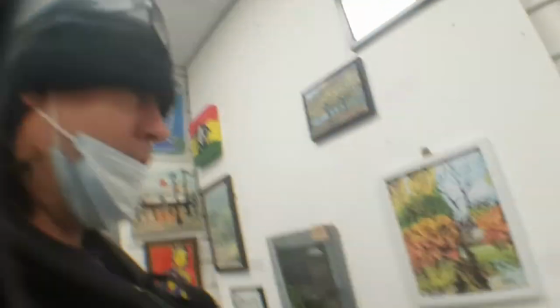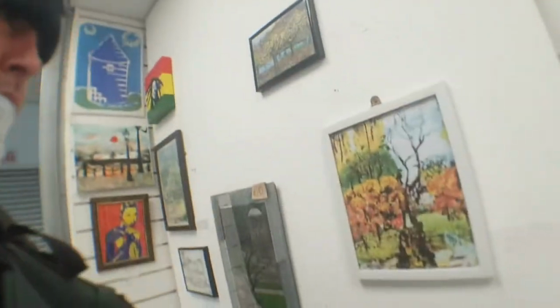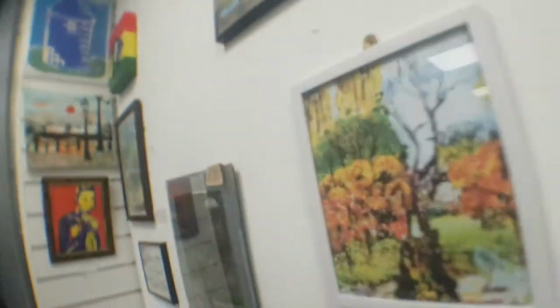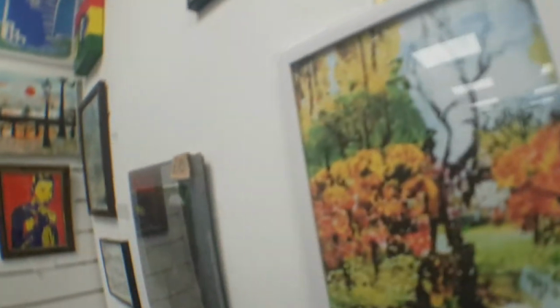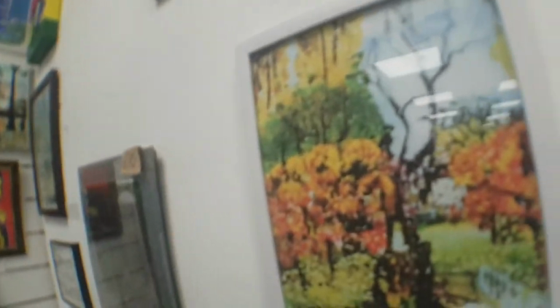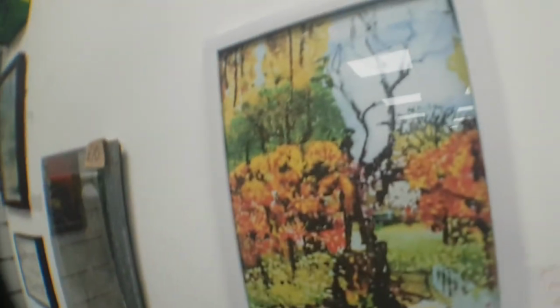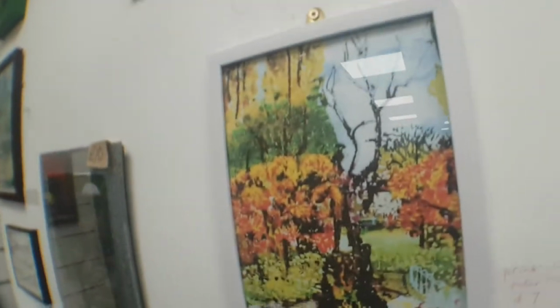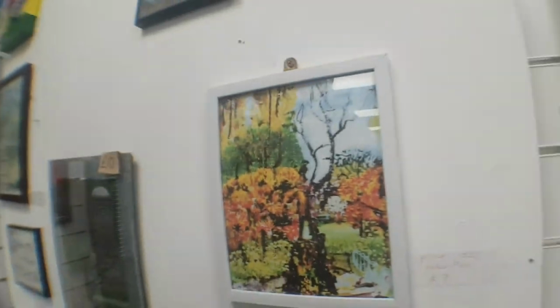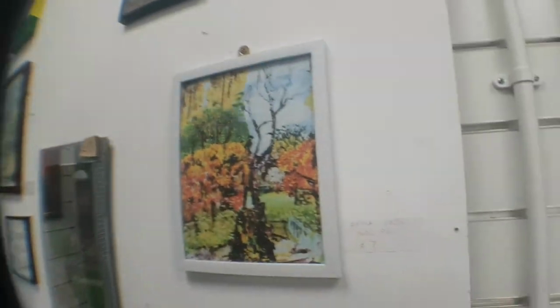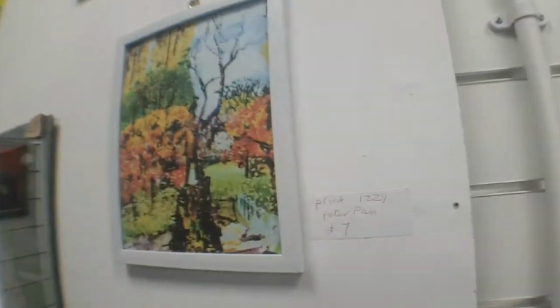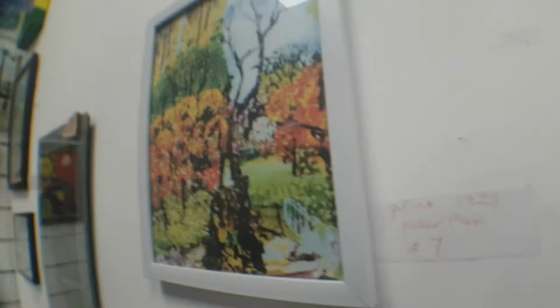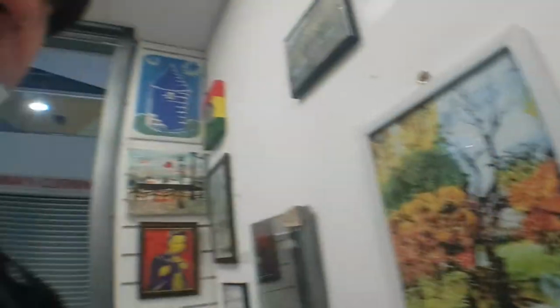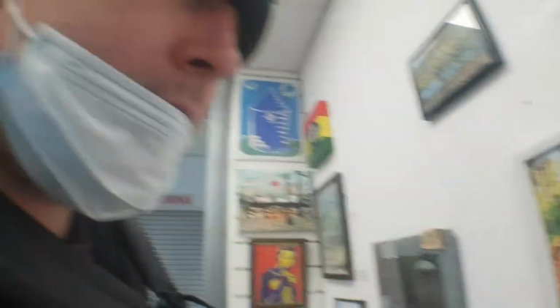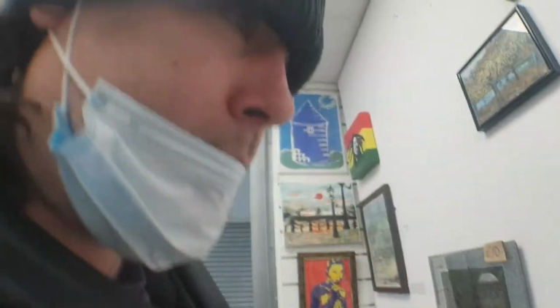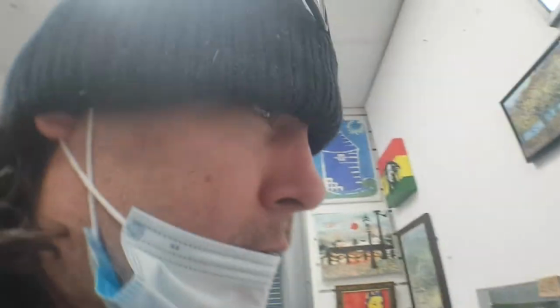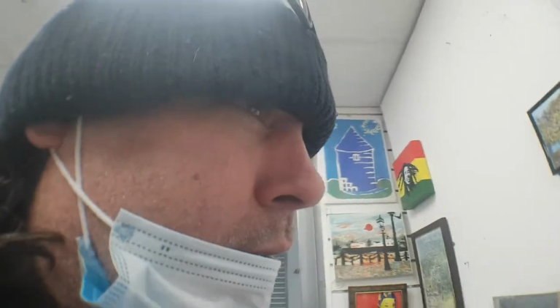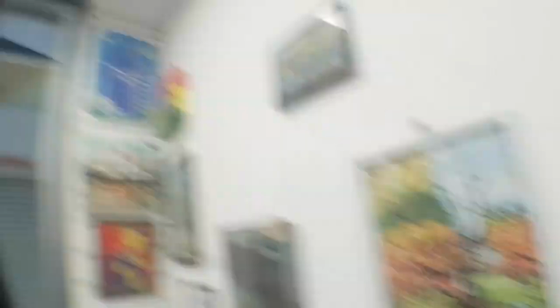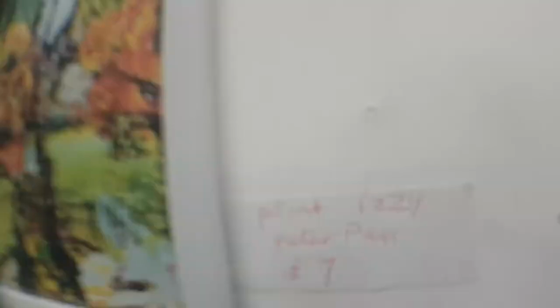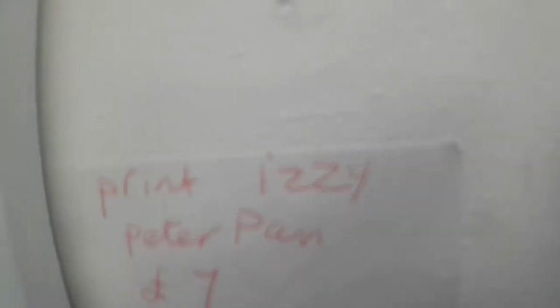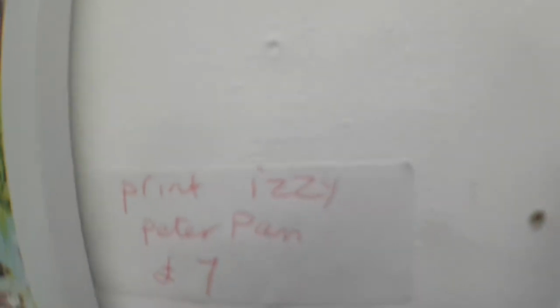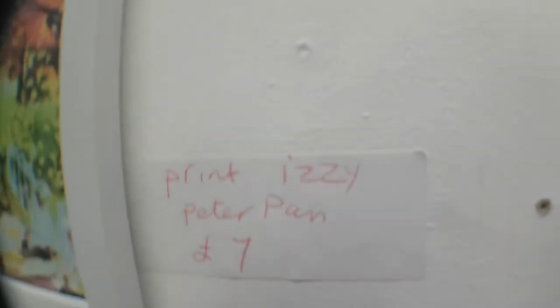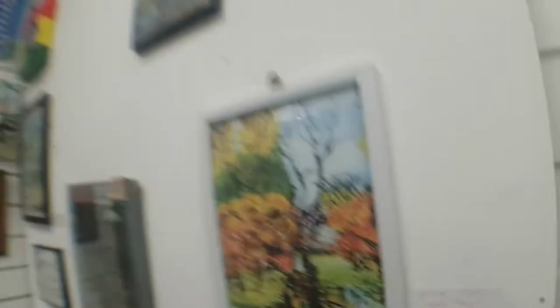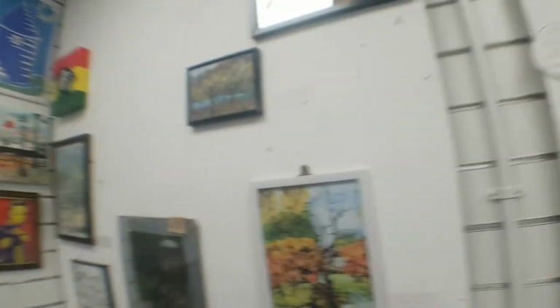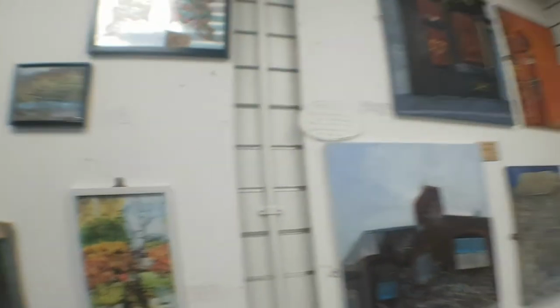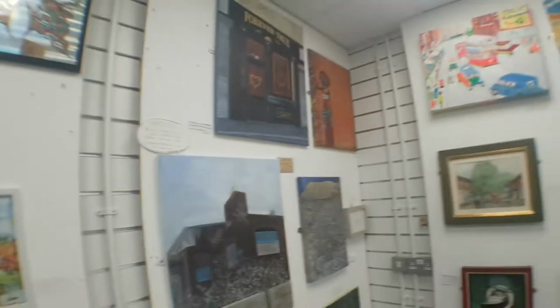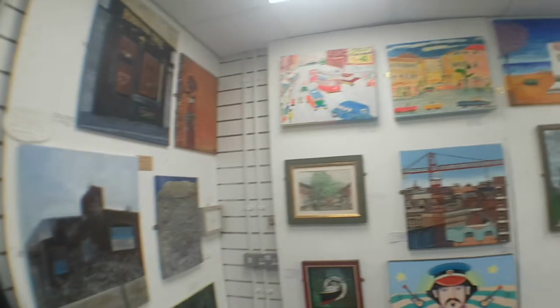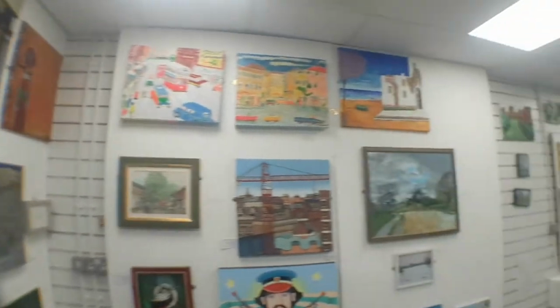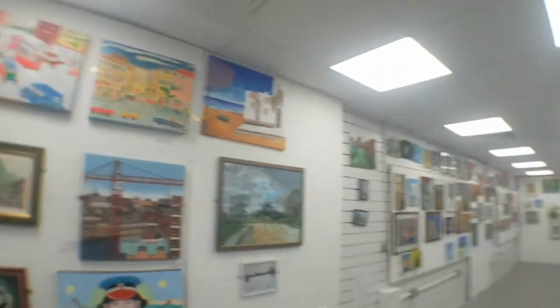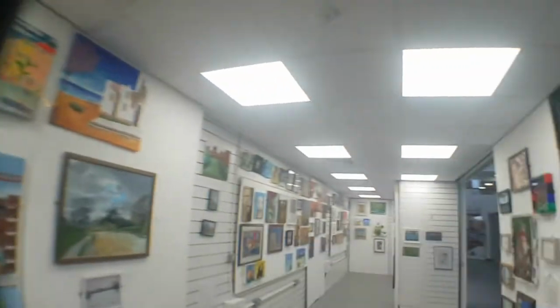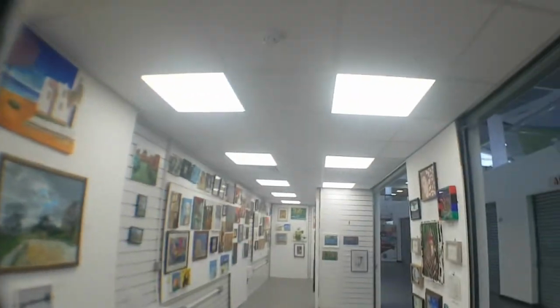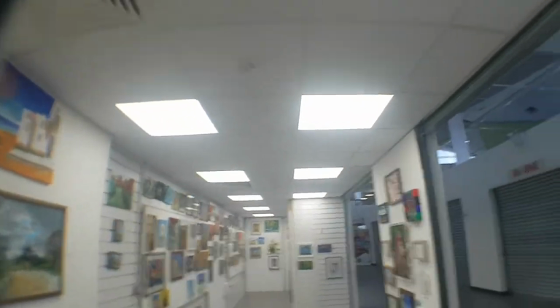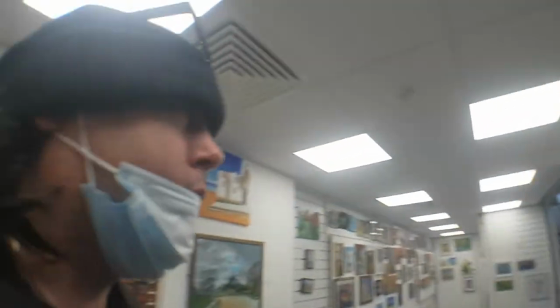There's a nice one. I think that's the lady who runs this exhibition. You get a bit of a view of what's going on.